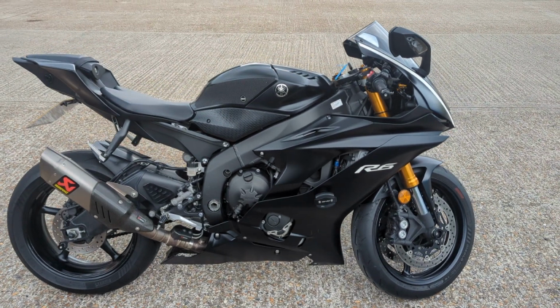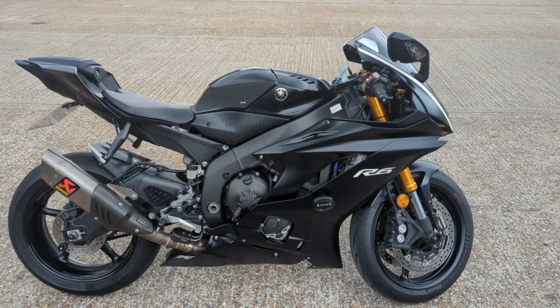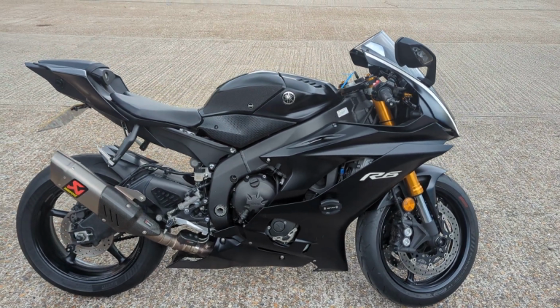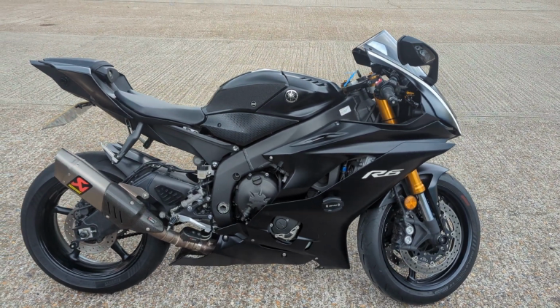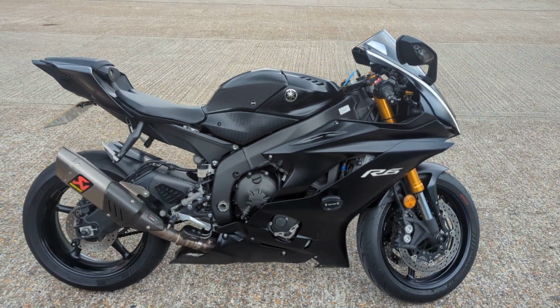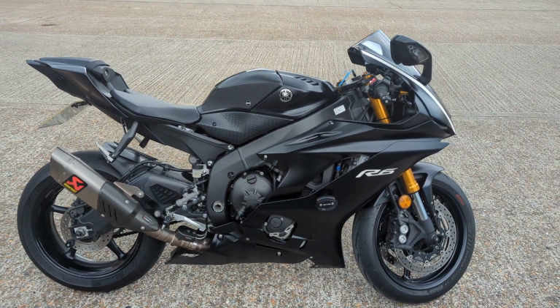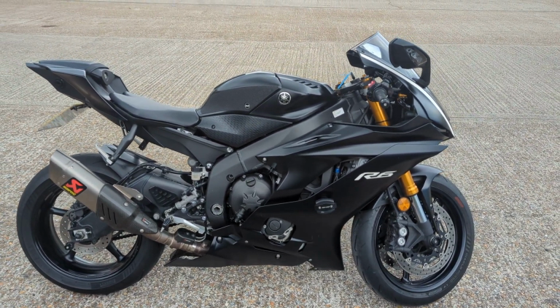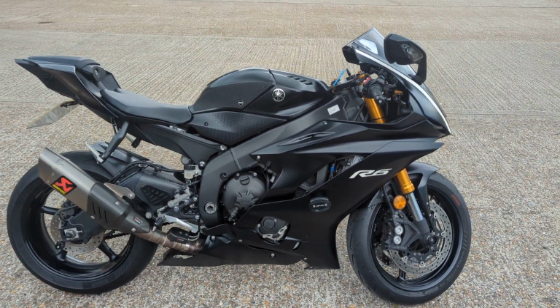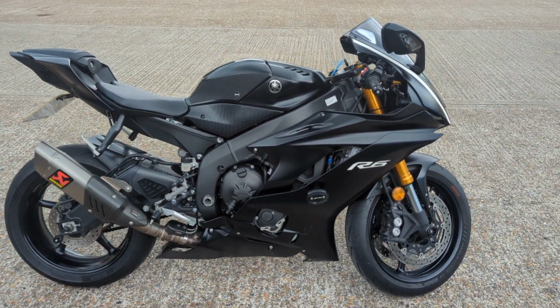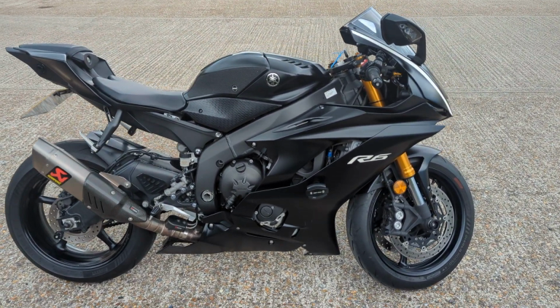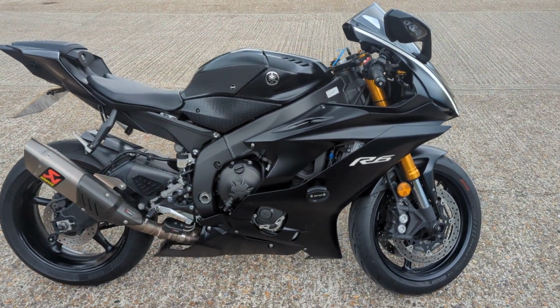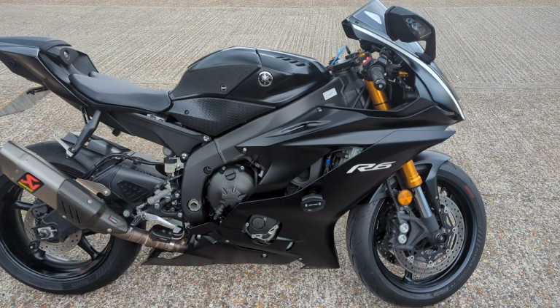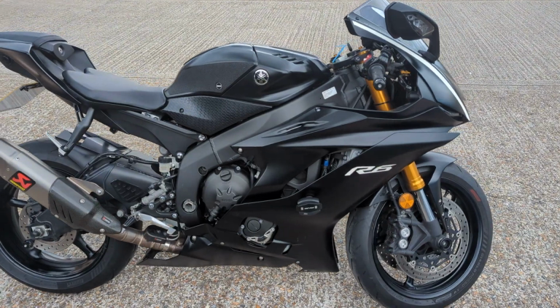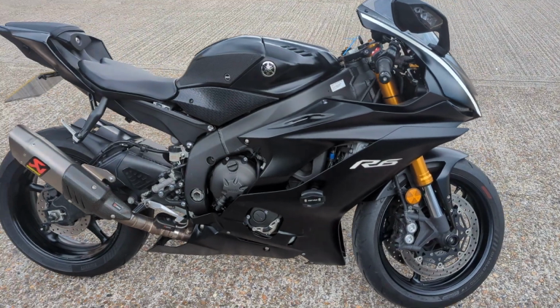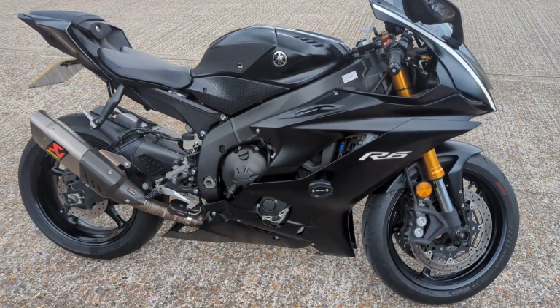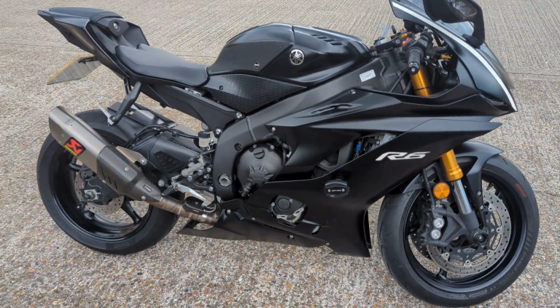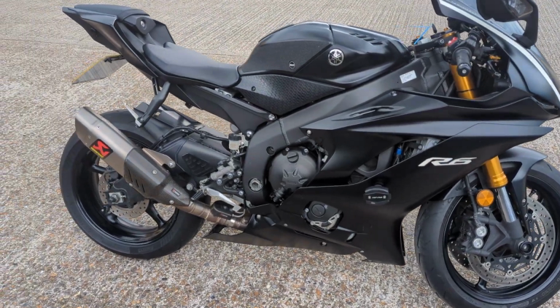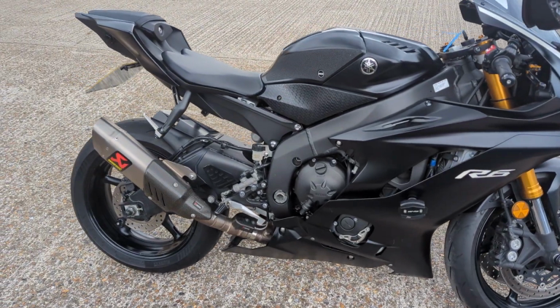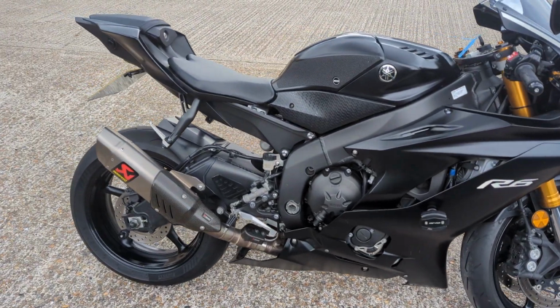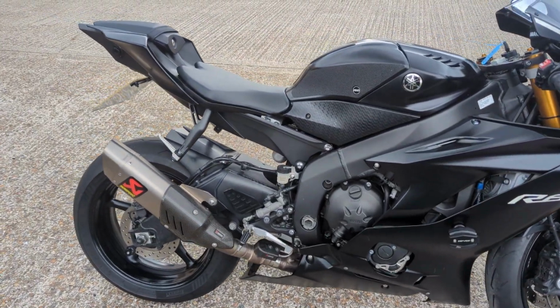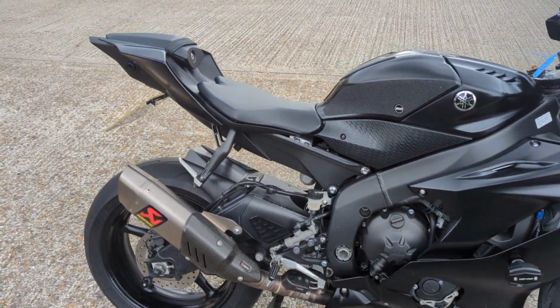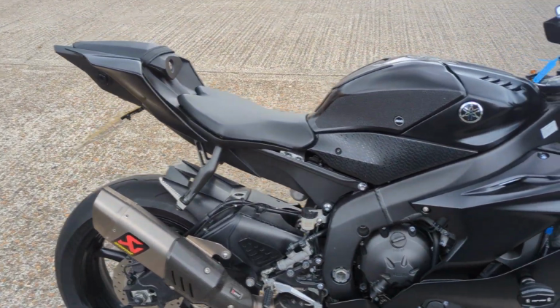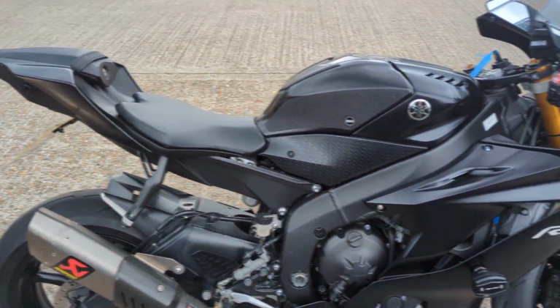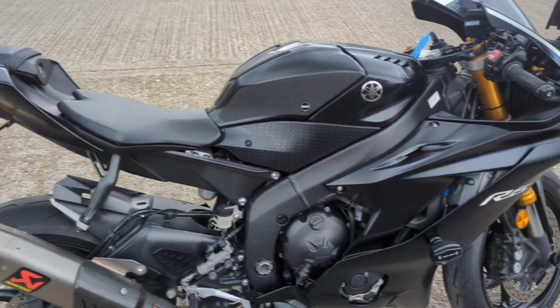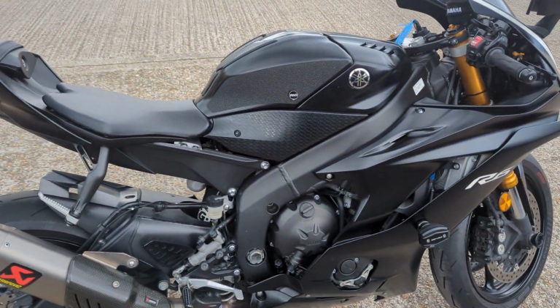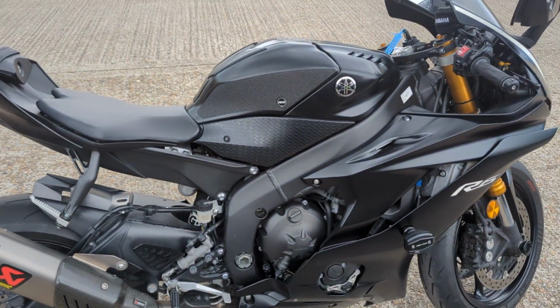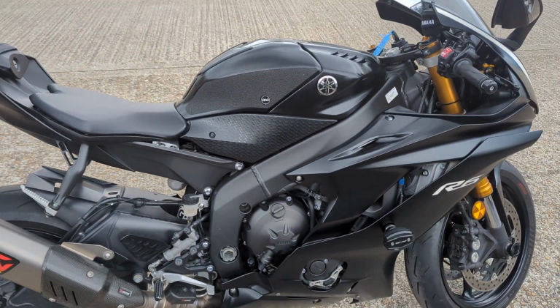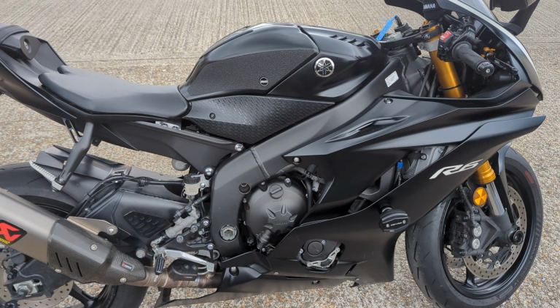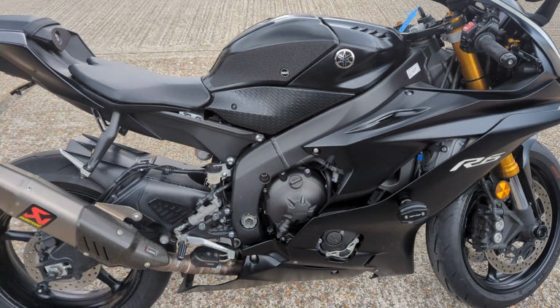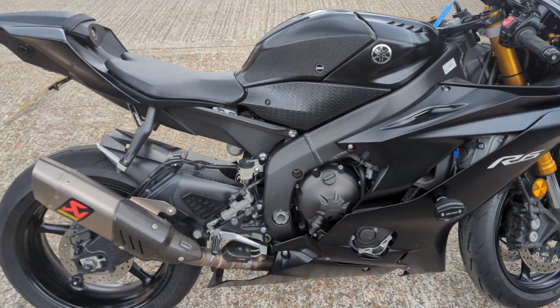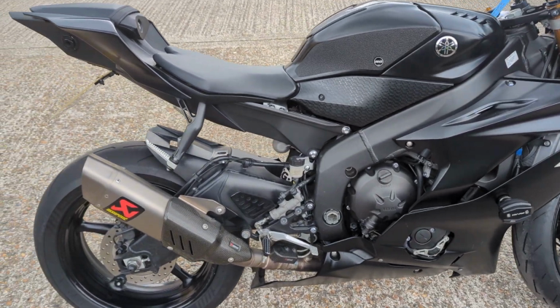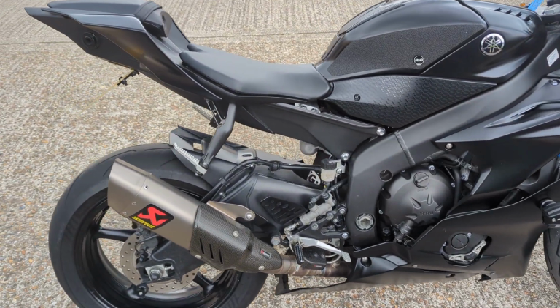2017 Yamaha R6R. Really nice bike this one. Tech Black, looks the part, is the part really.